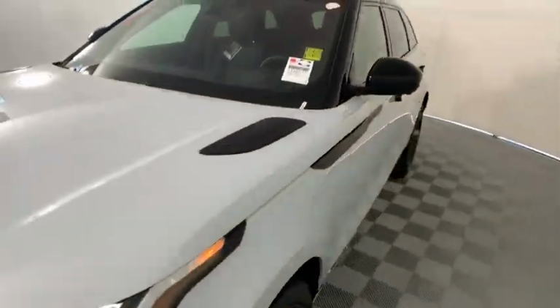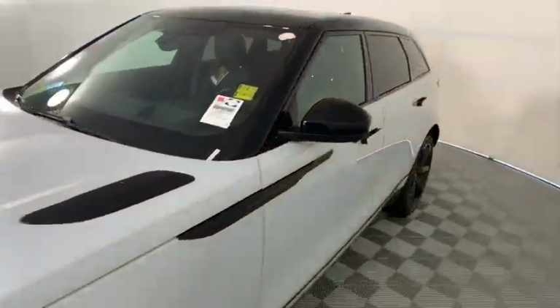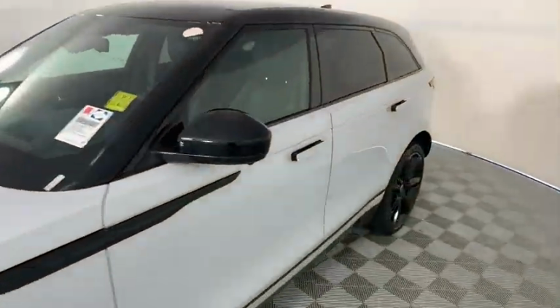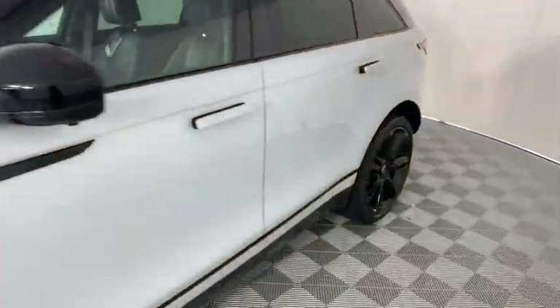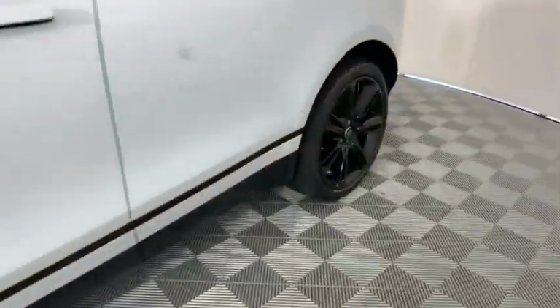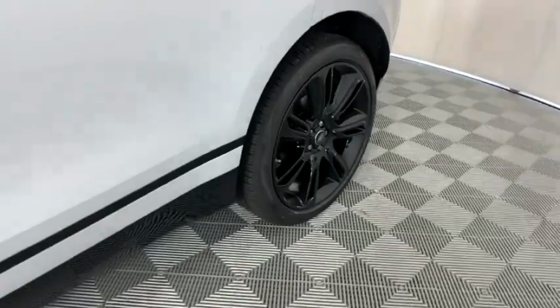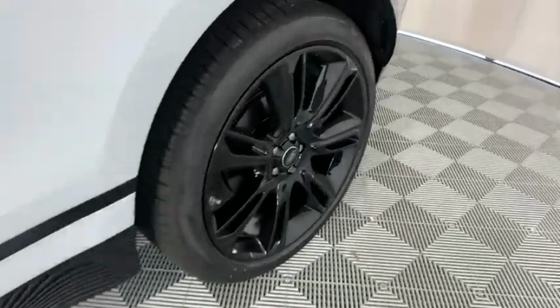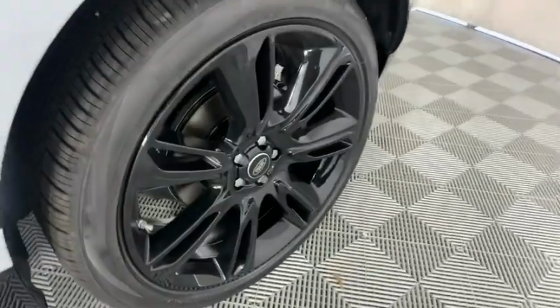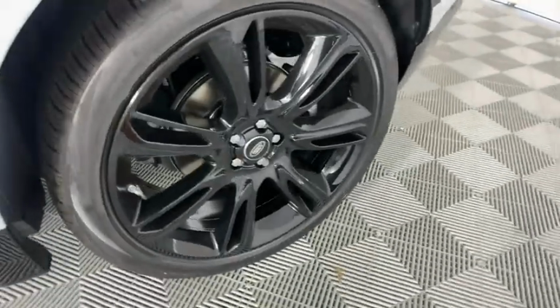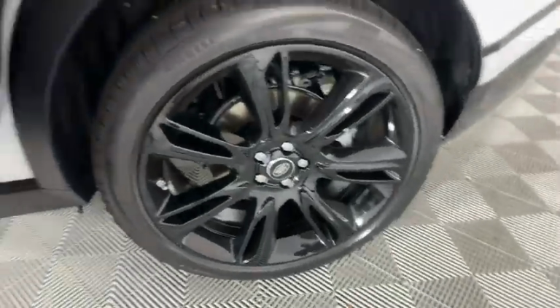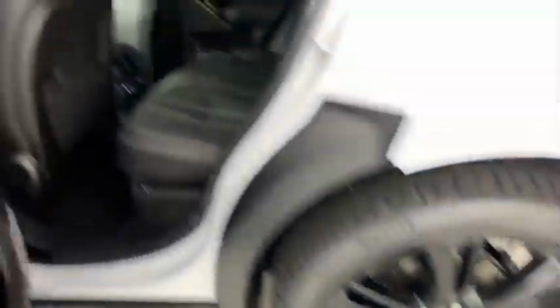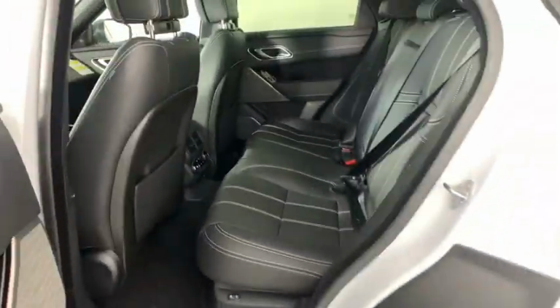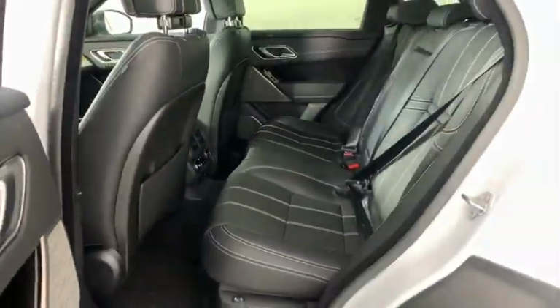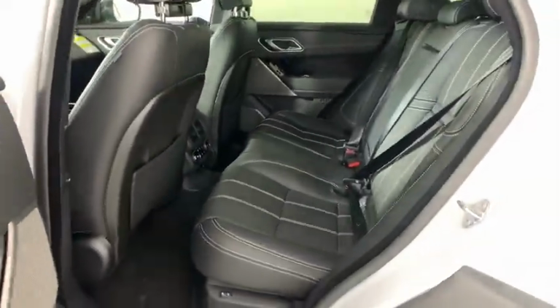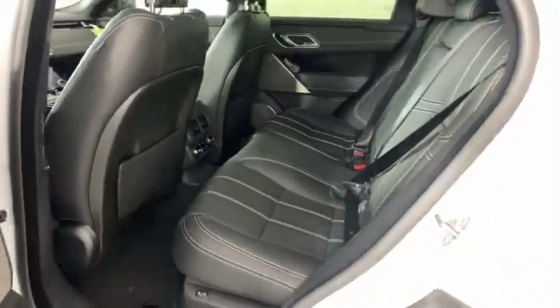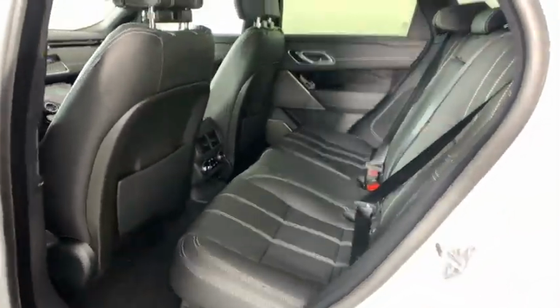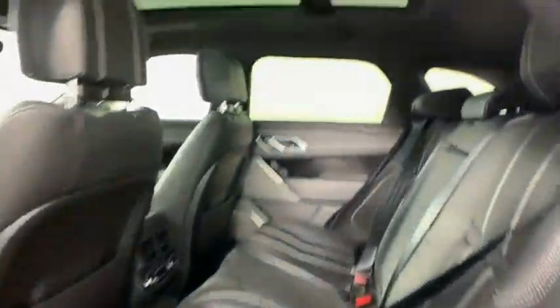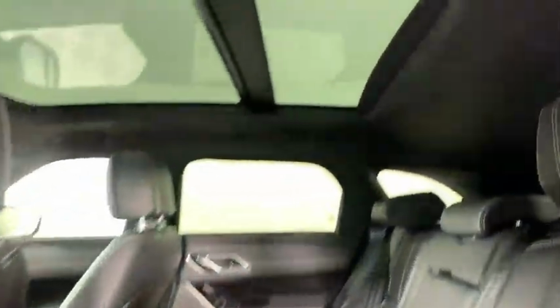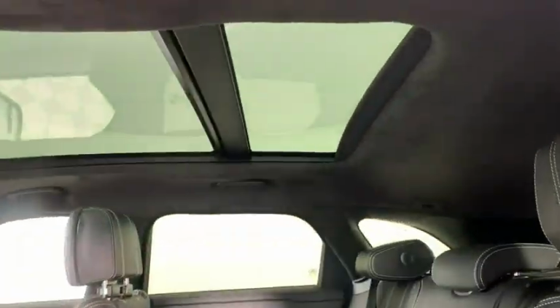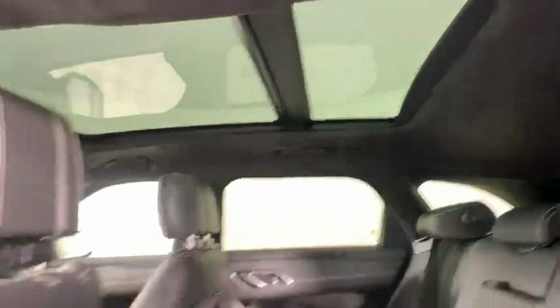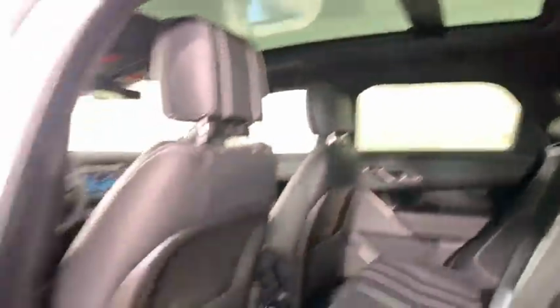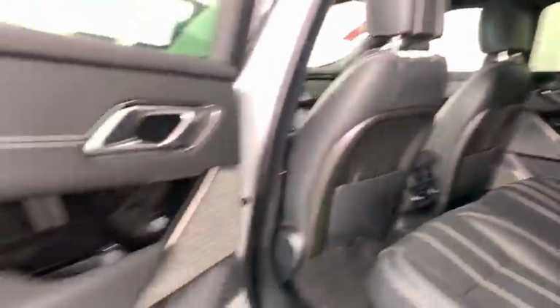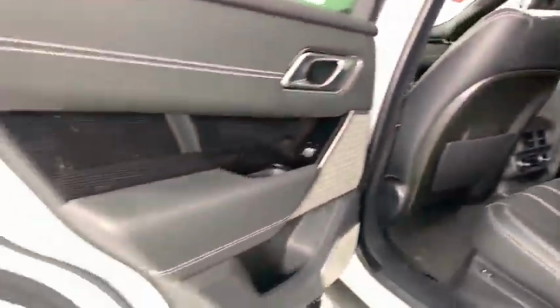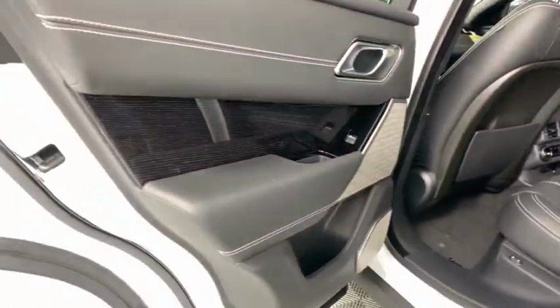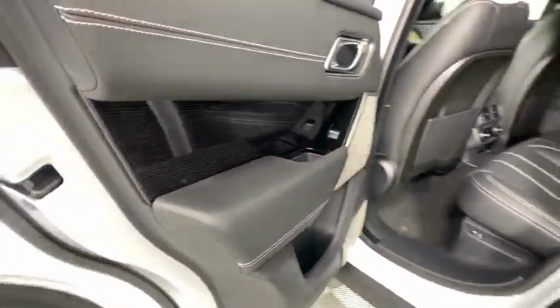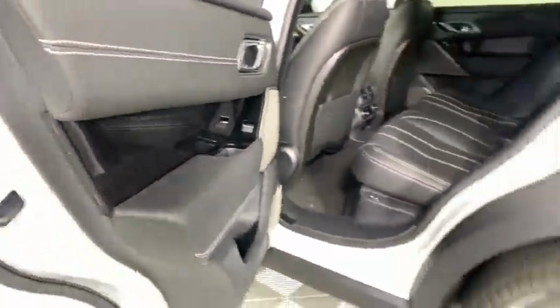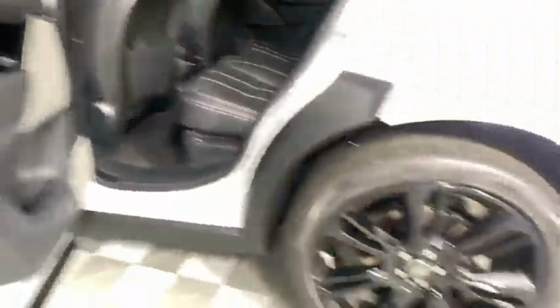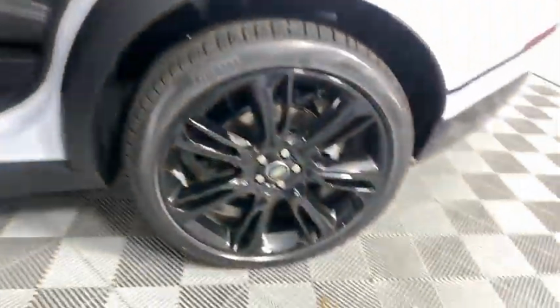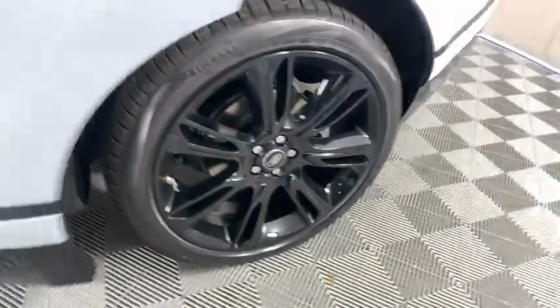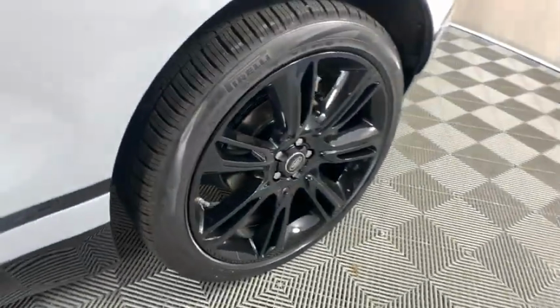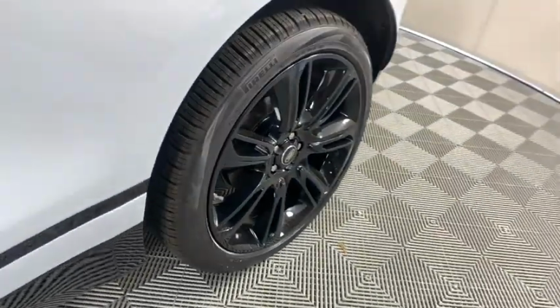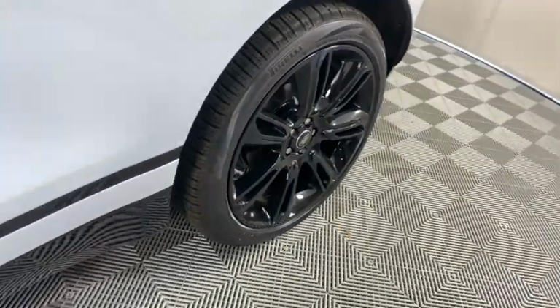Navigation system, power liftgate, traction control, power passenger seat, dual airbags, power steering, alloy wheels, four-wheel disc brakes, universal garage door opener, active suspension system.